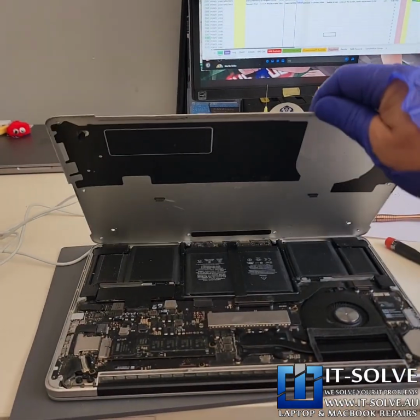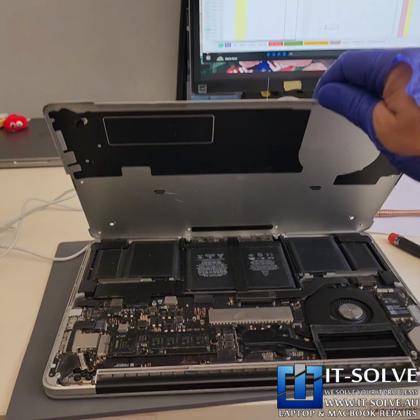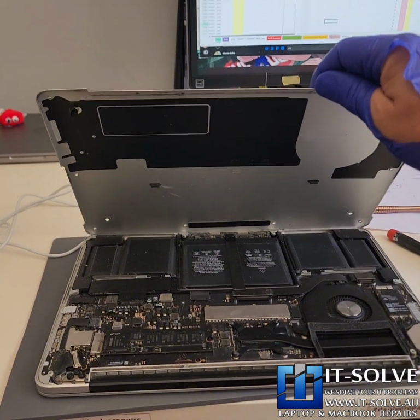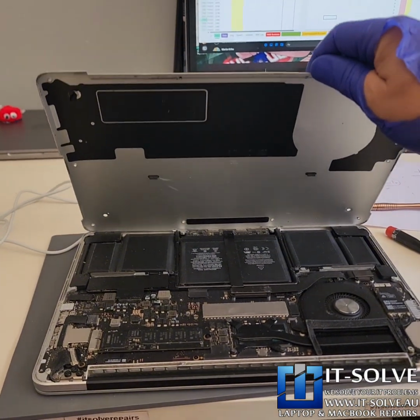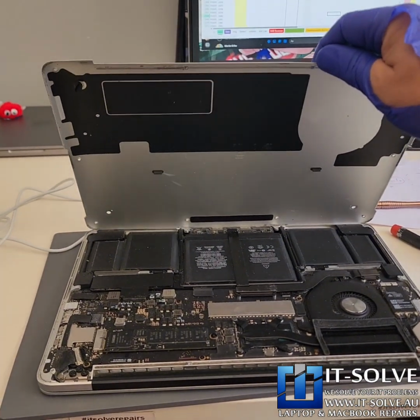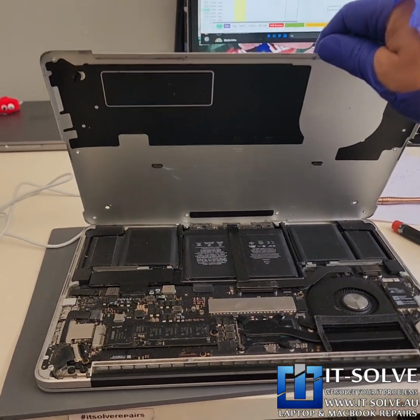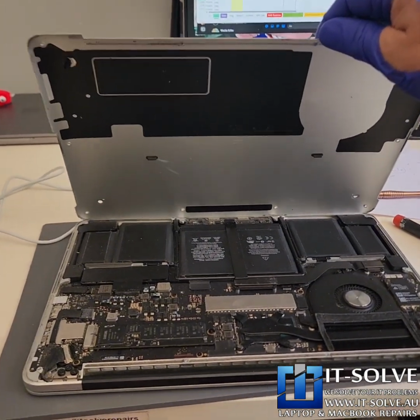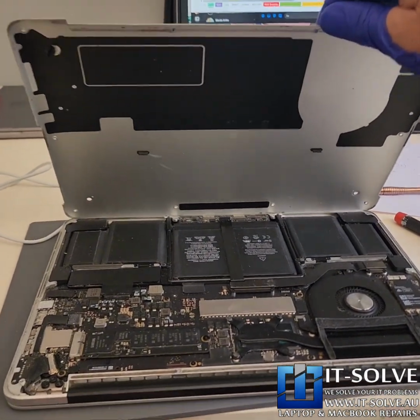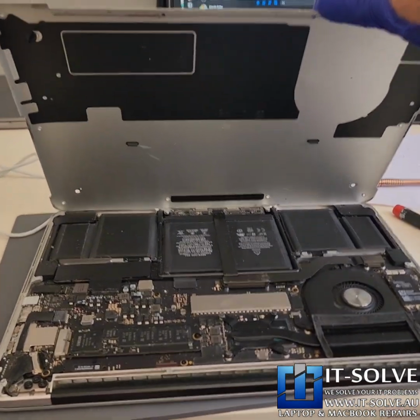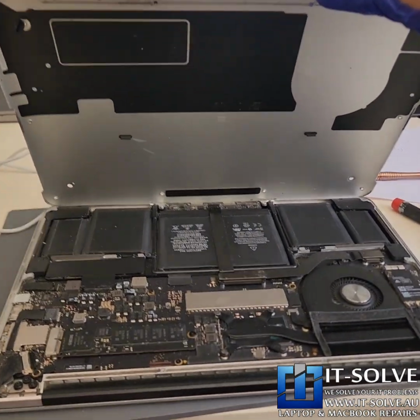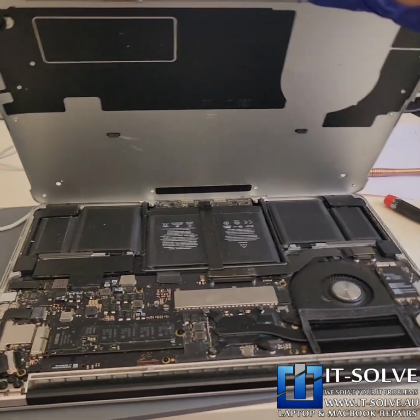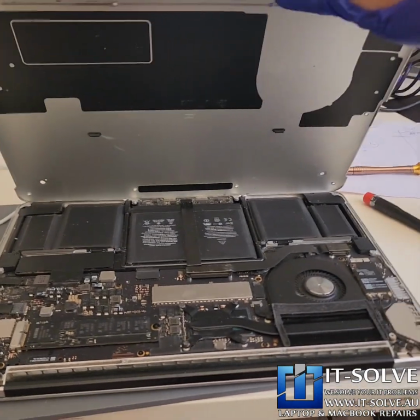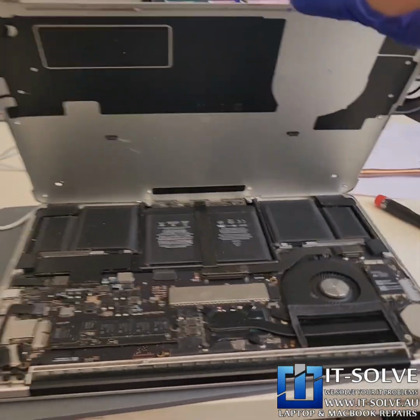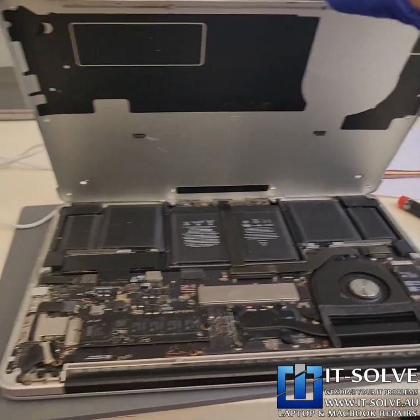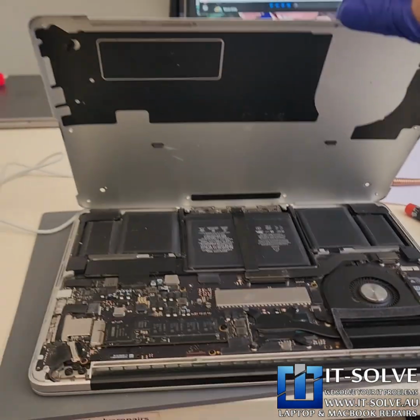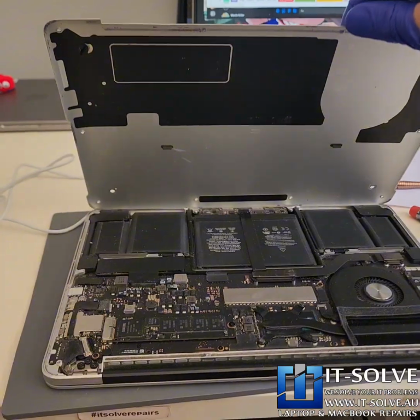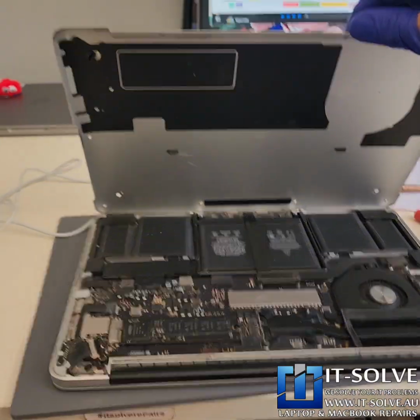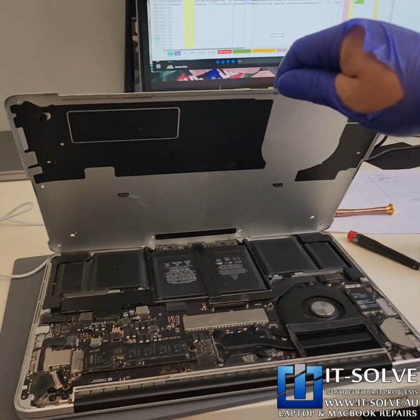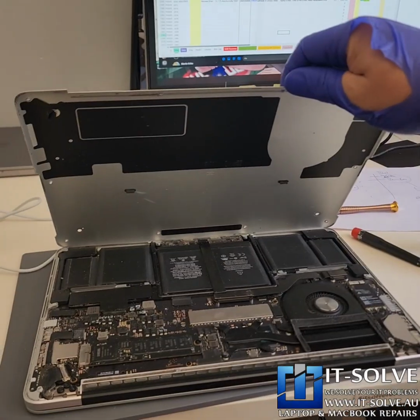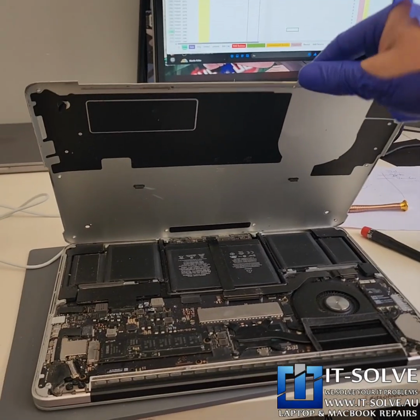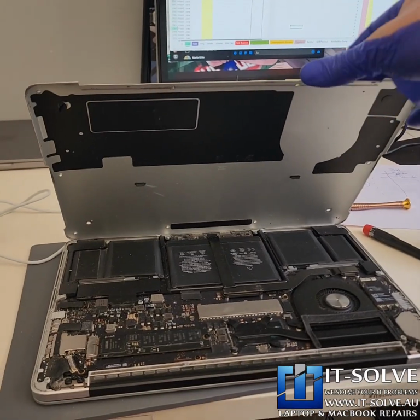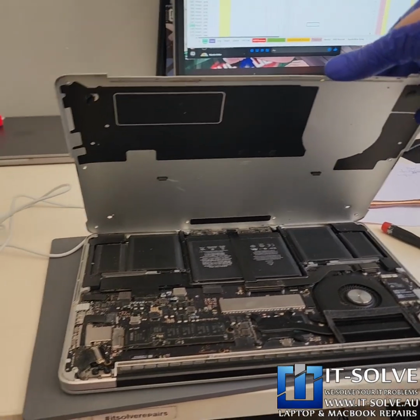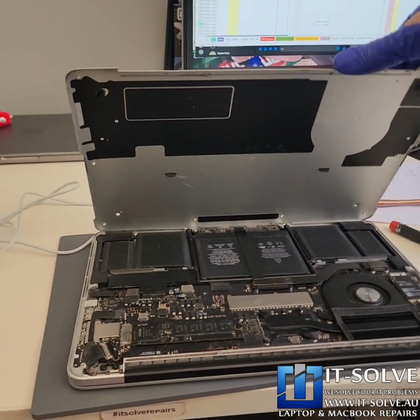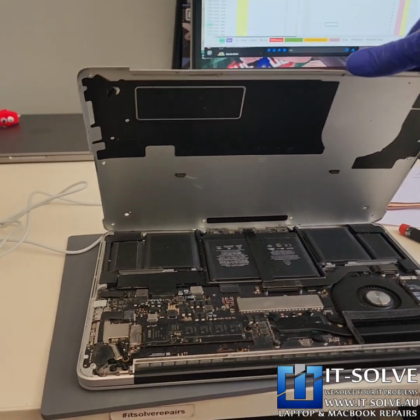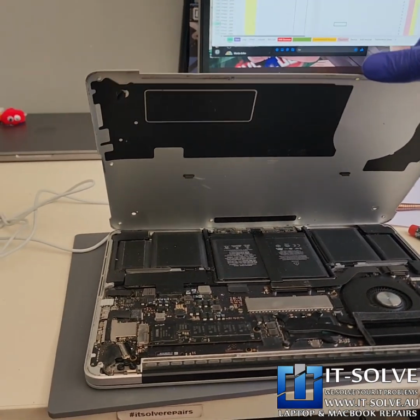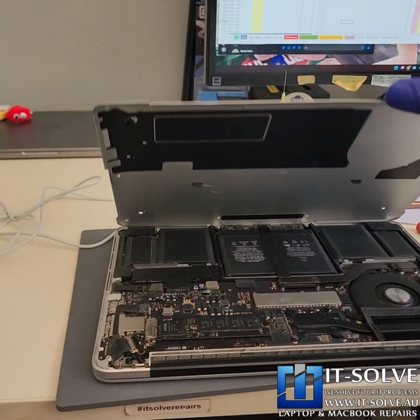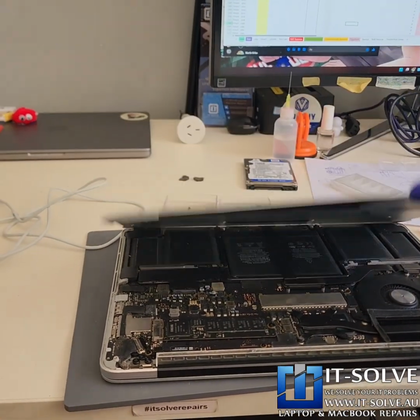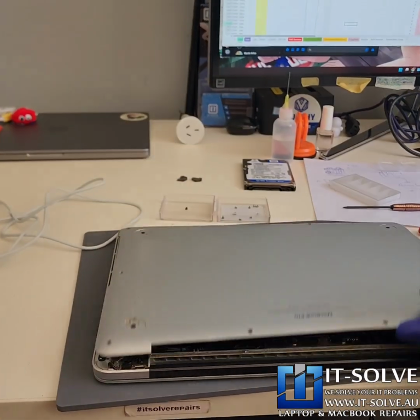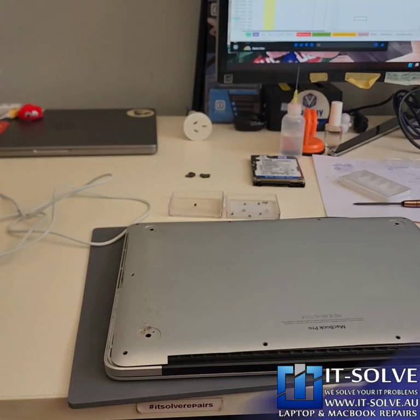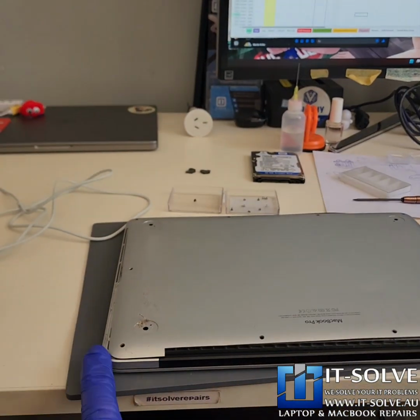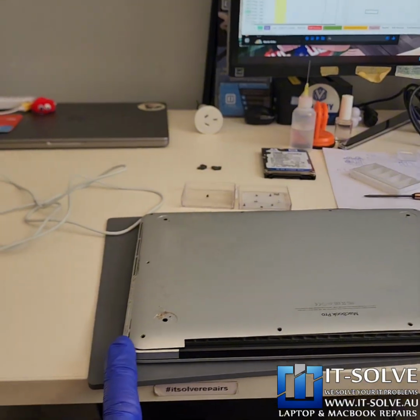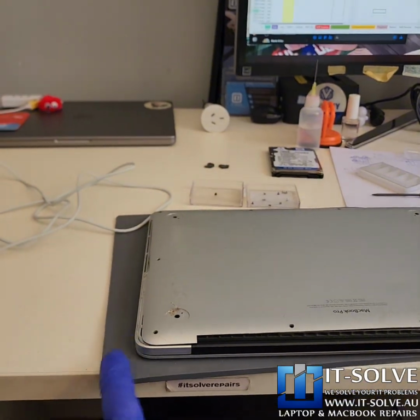We are done servicing the internals — you can see how clean and beautiful it is. Let's now assemble and clean the charging socket.